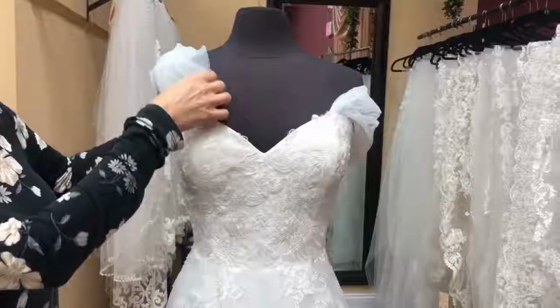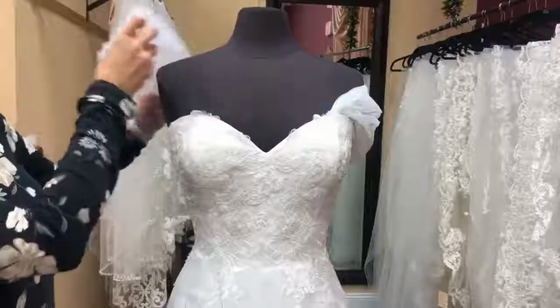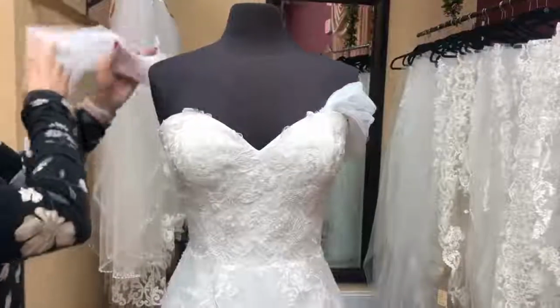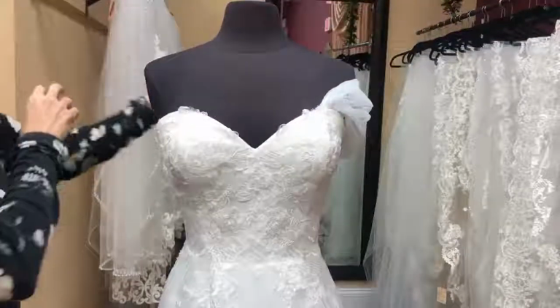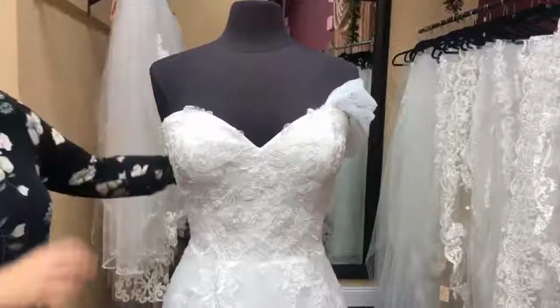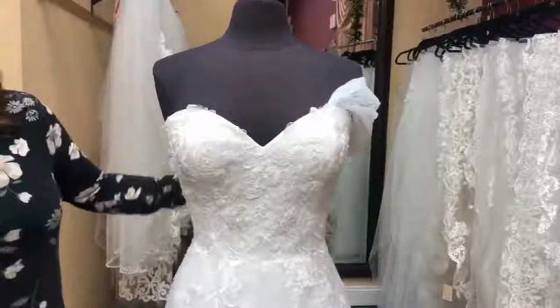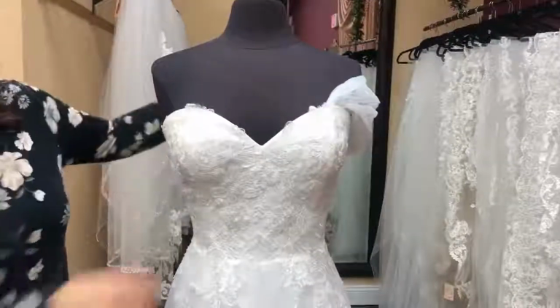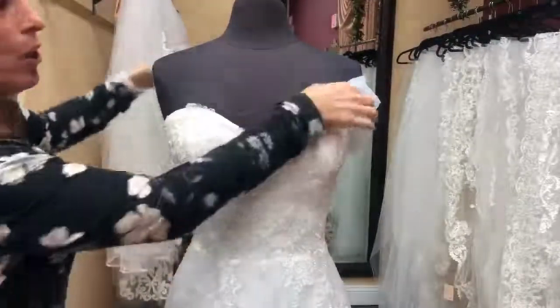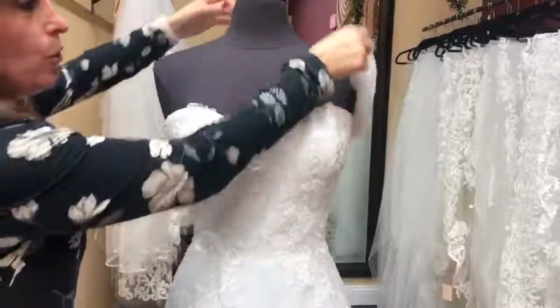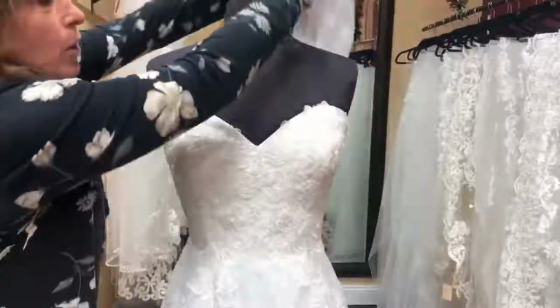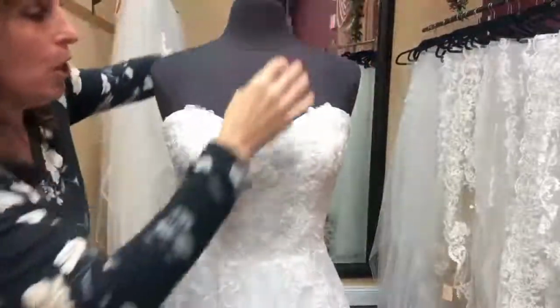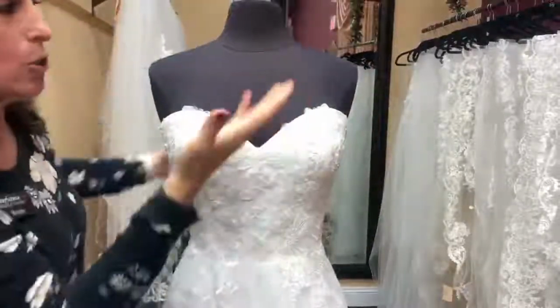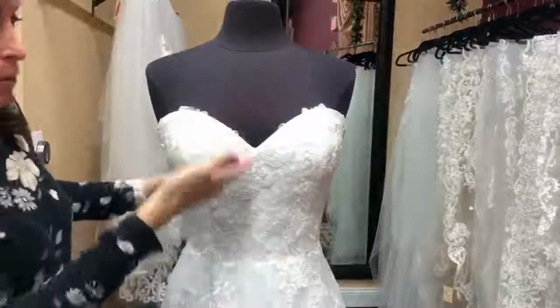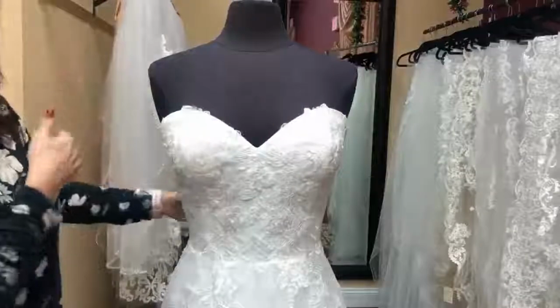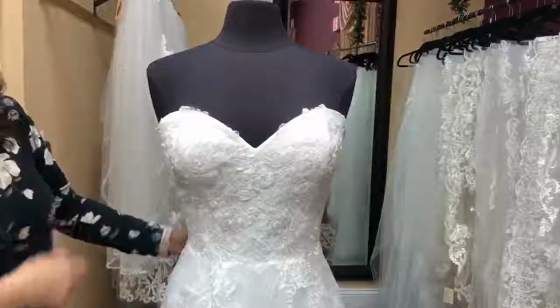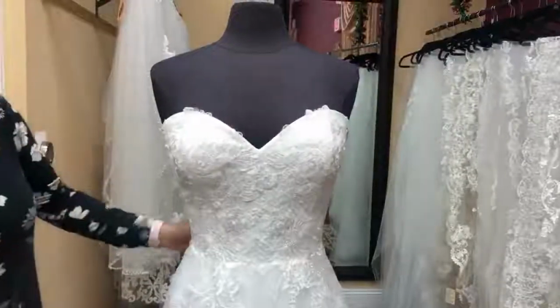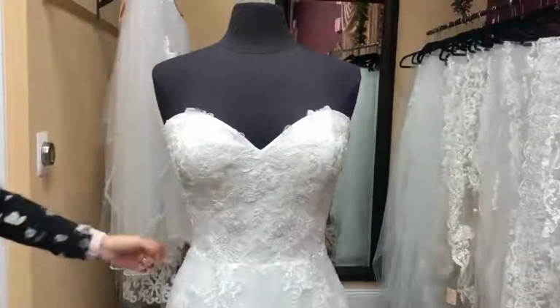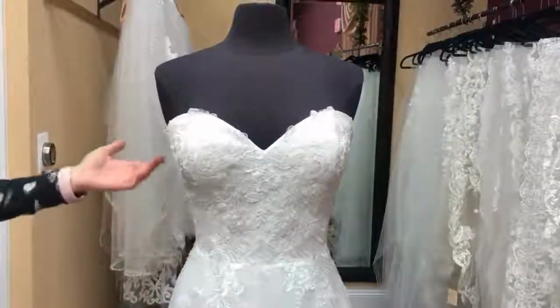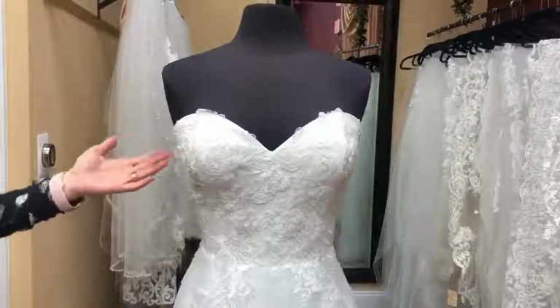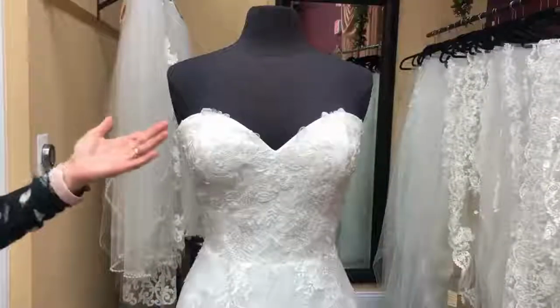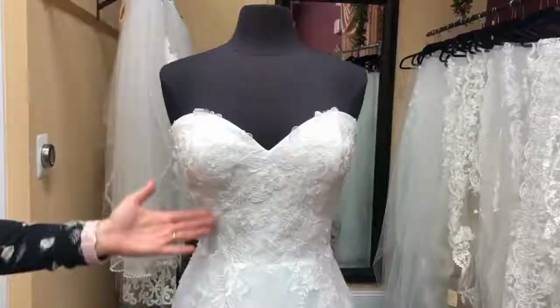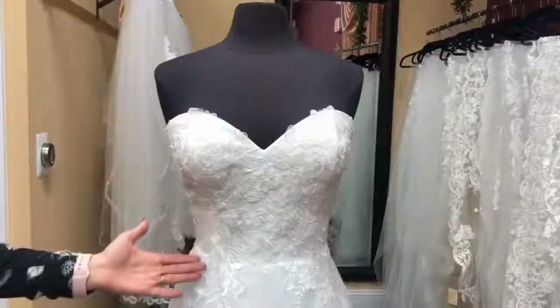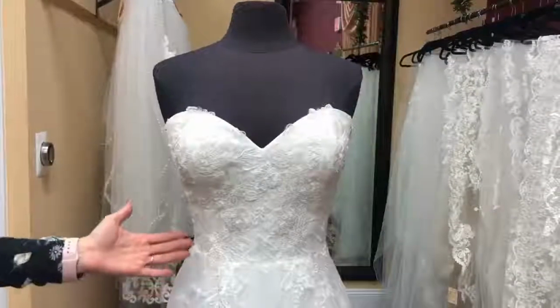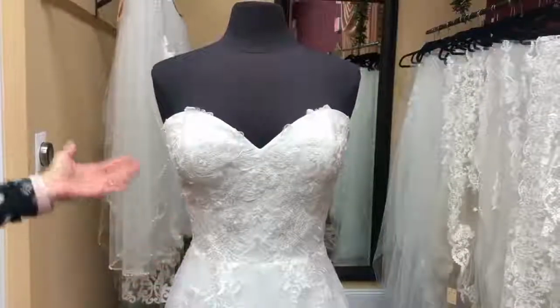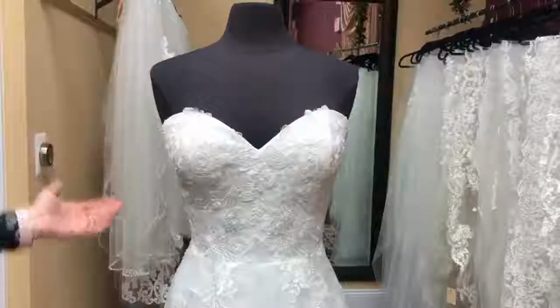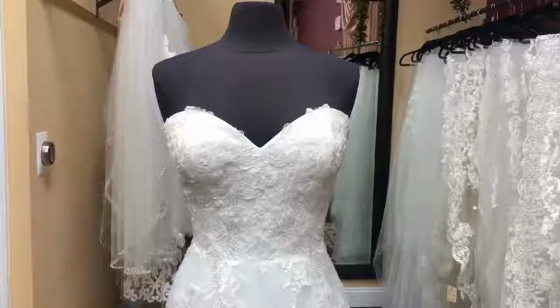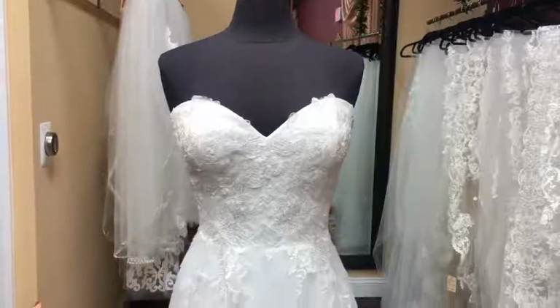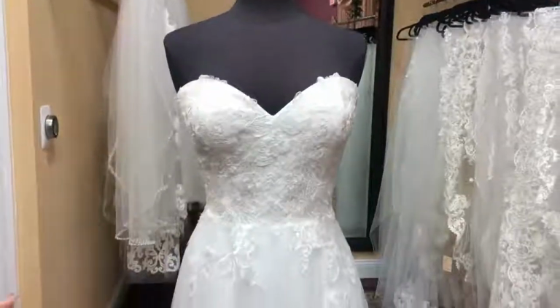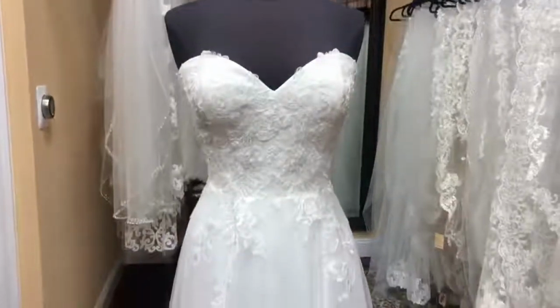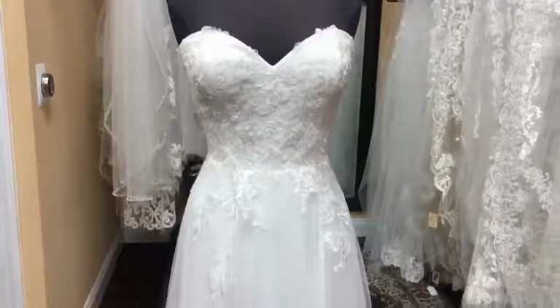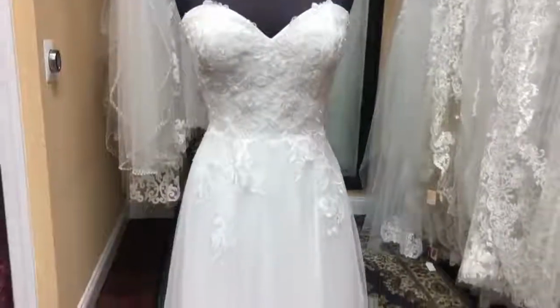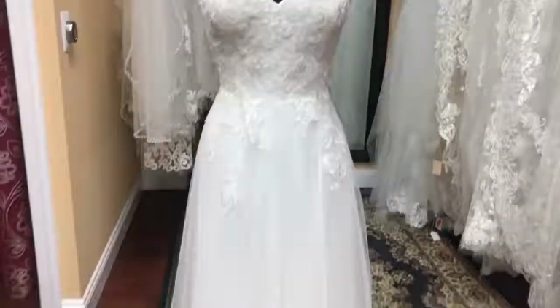Detachable, where you just have your strapless sweetheart dress, which again with the fitted bodice is just a beautiful dress worn in many ways.